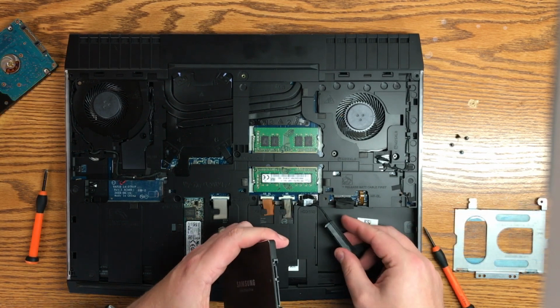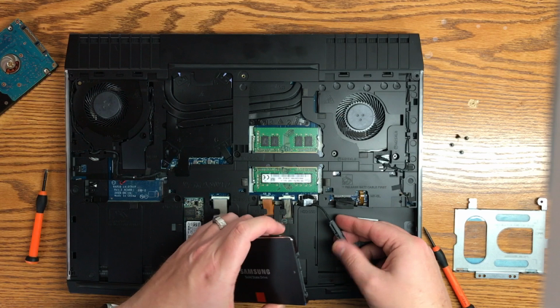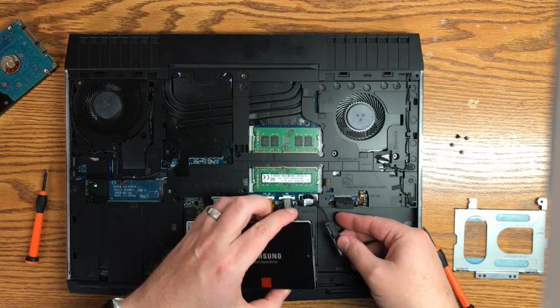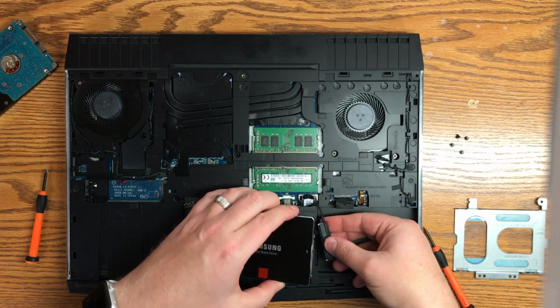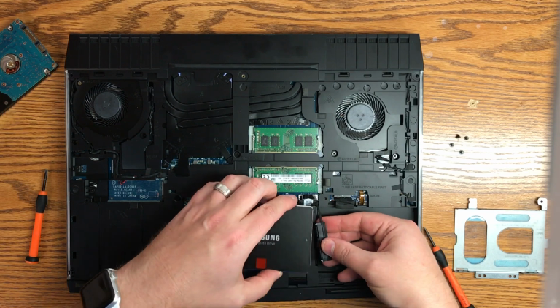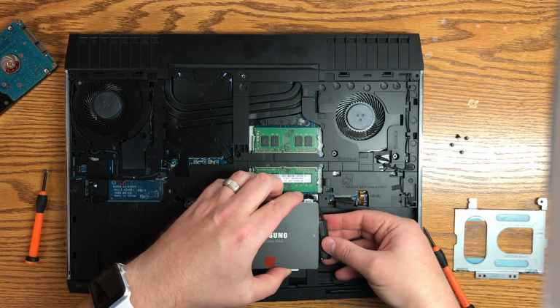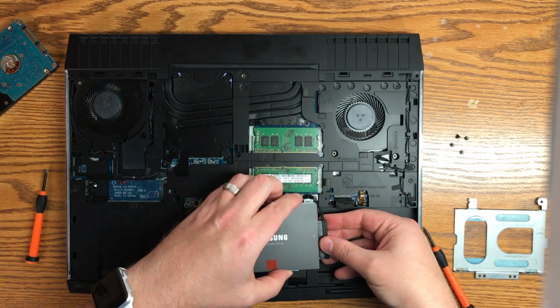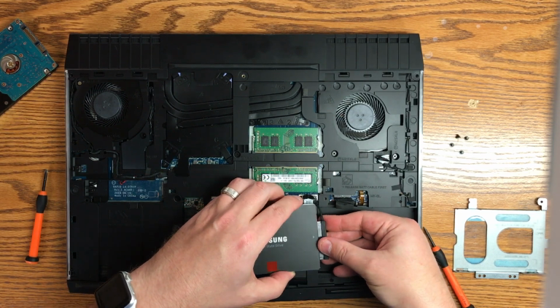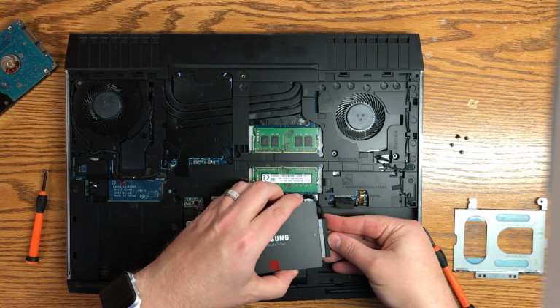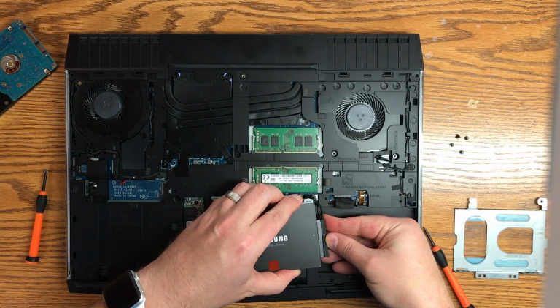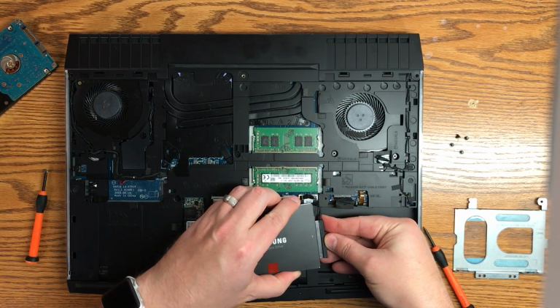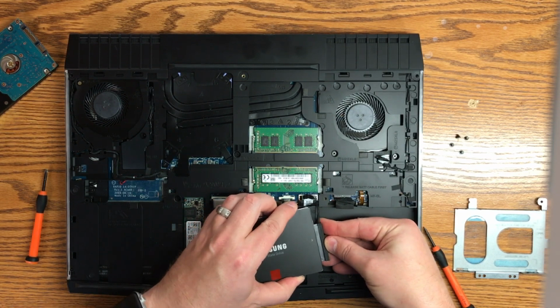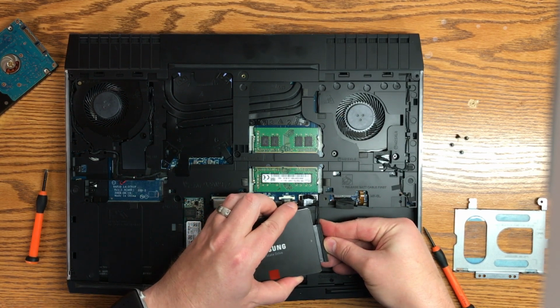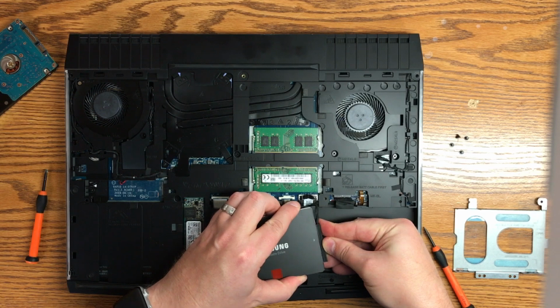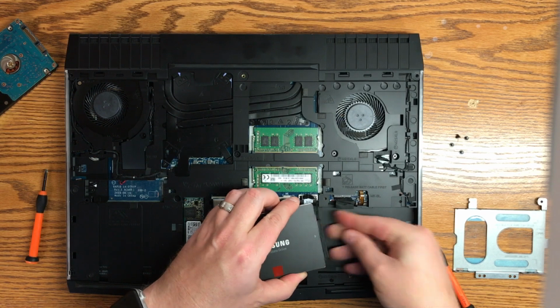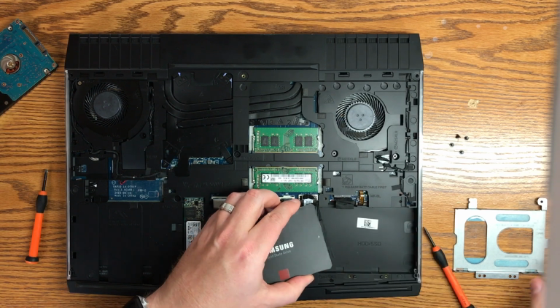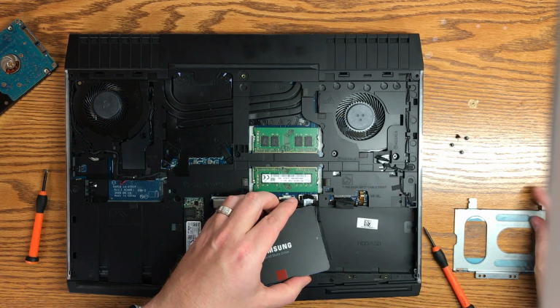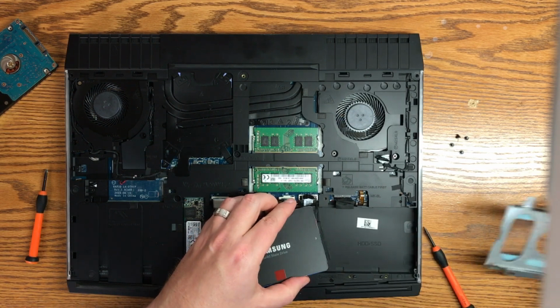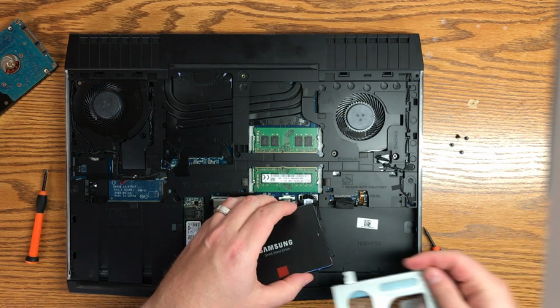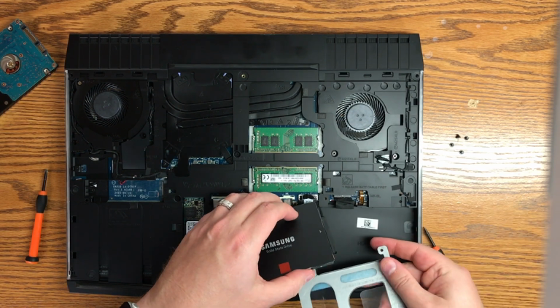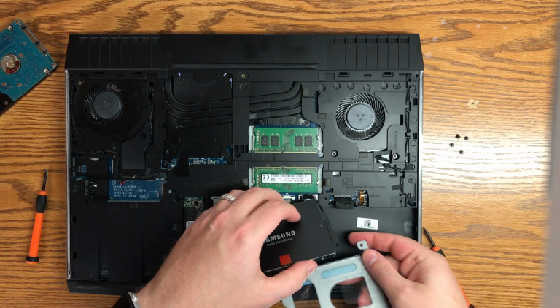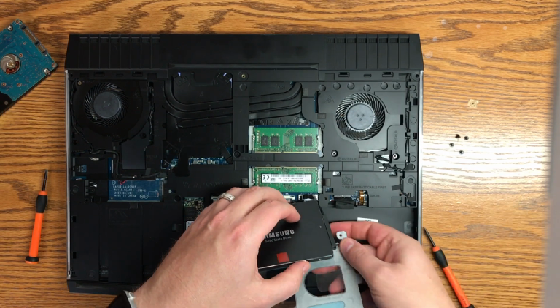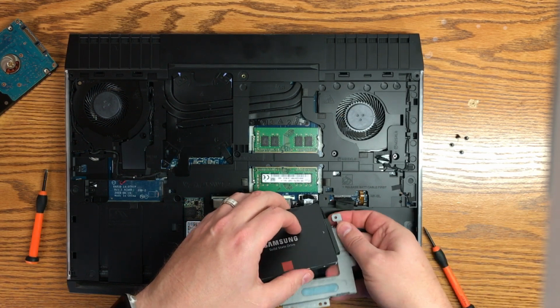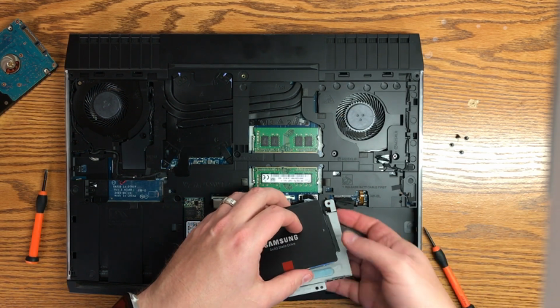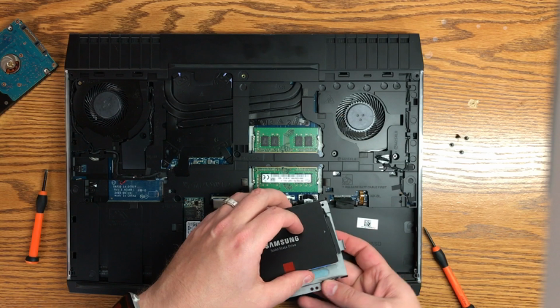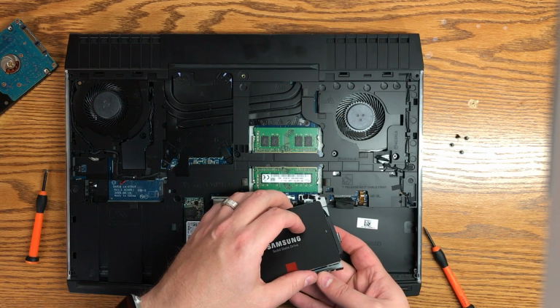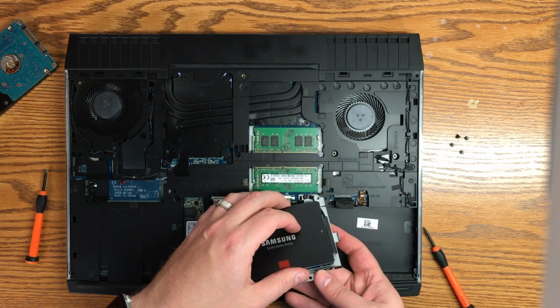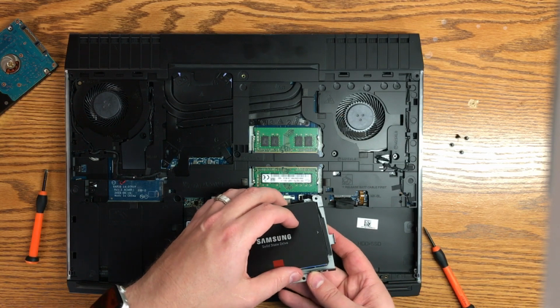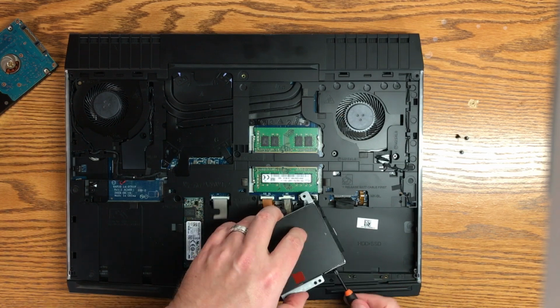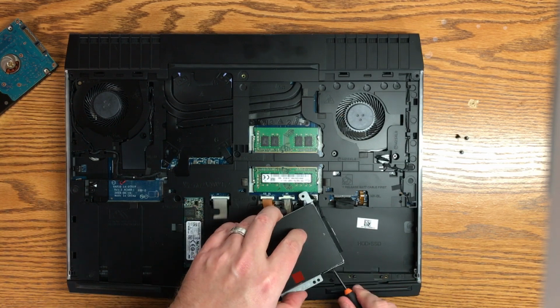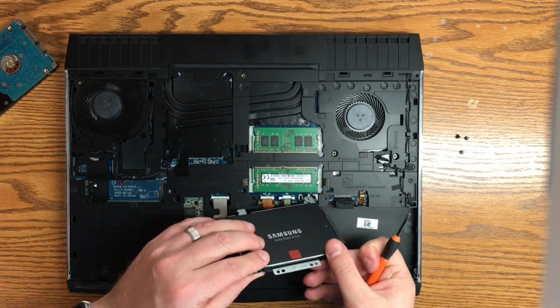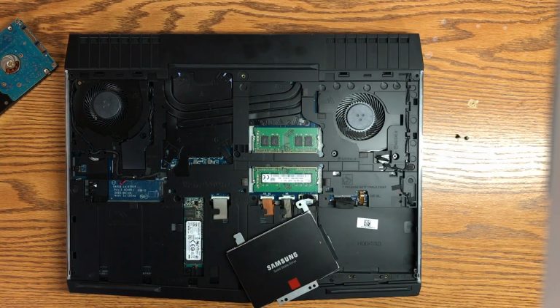I'm going to go ahead and replace this with the Samsung 850 Pro drive. This is the 512GB. I'll leave a link down below for that, and I'll also leave a link down below to my reviews of the 15R3 and the 17R4.